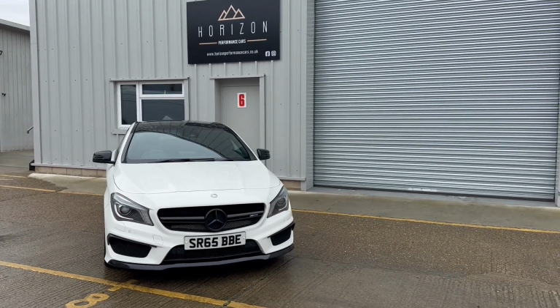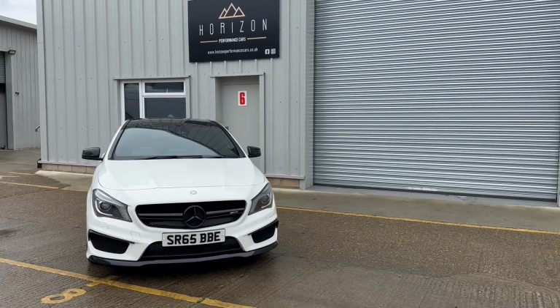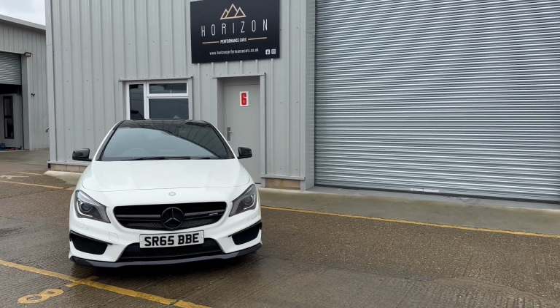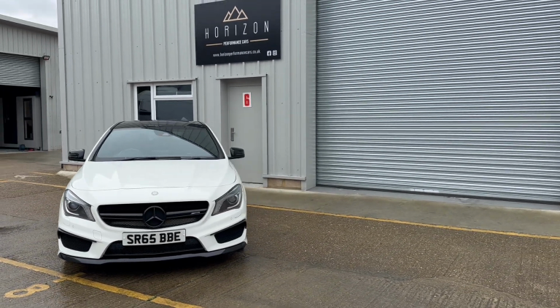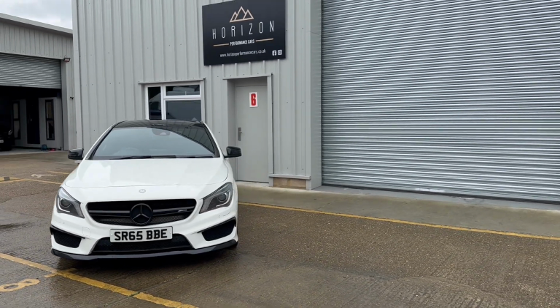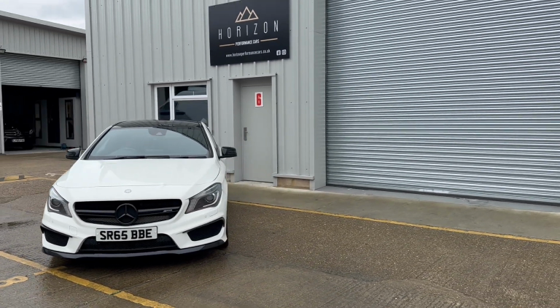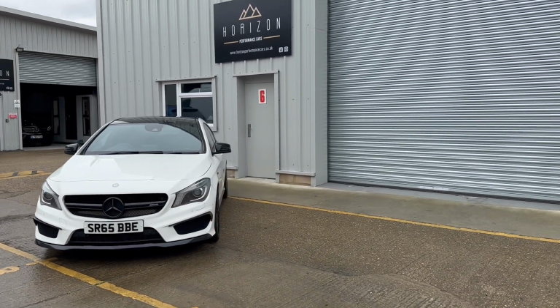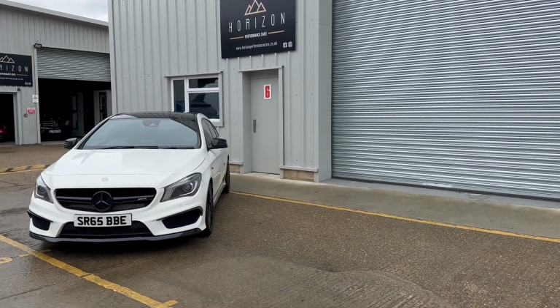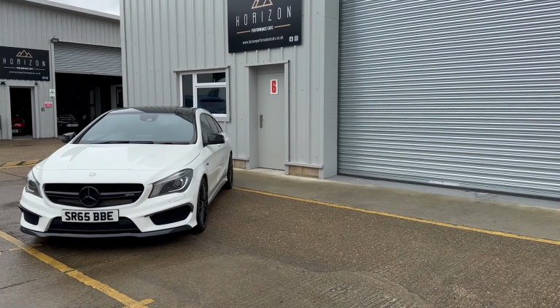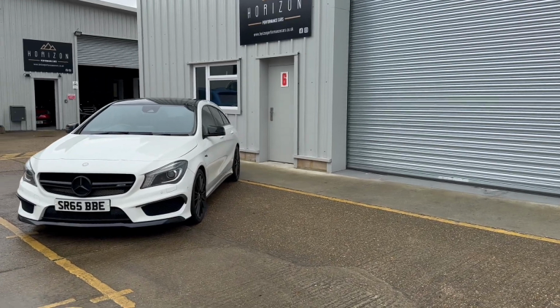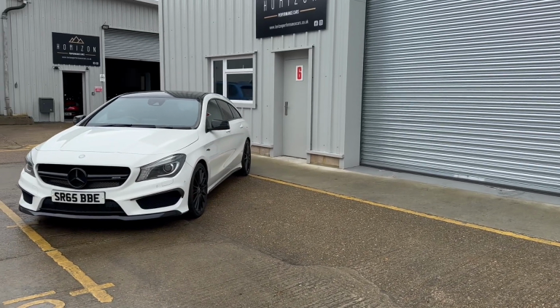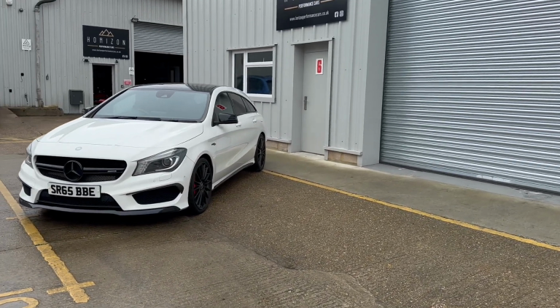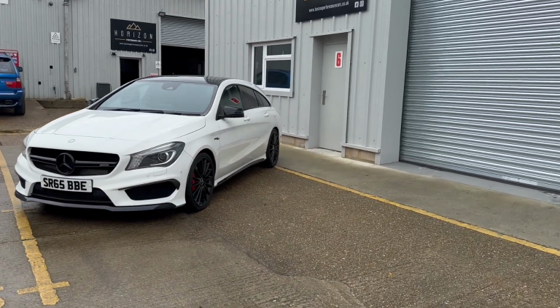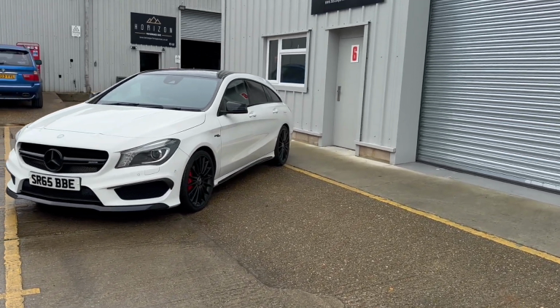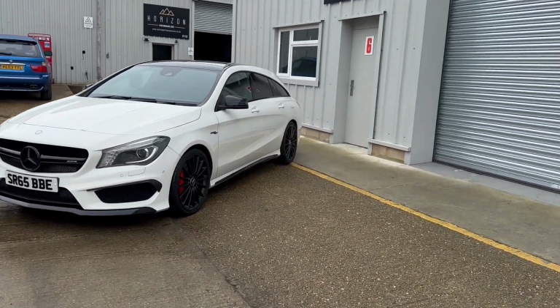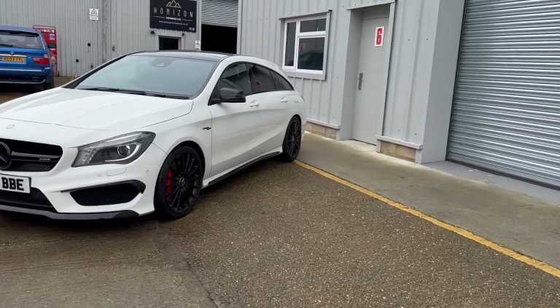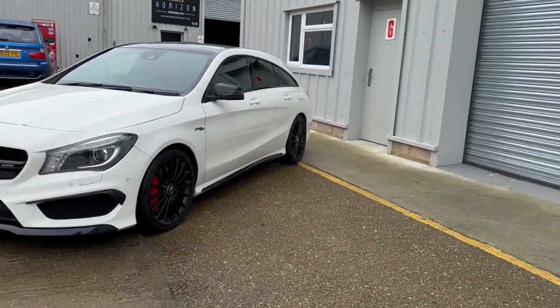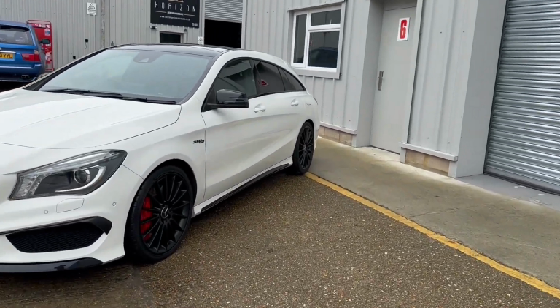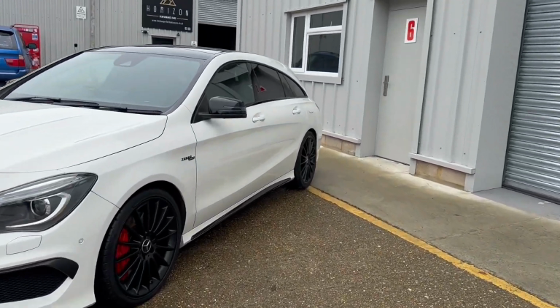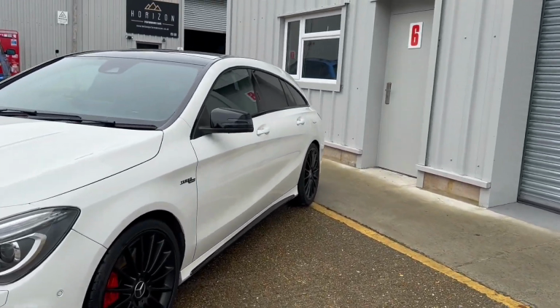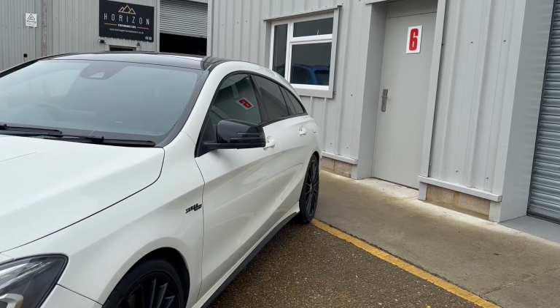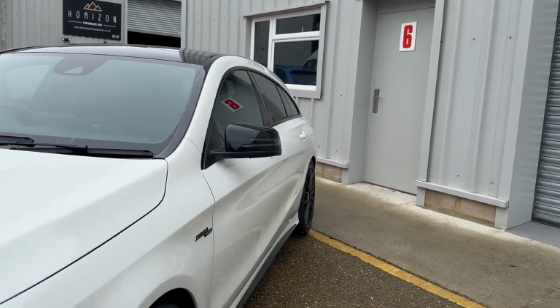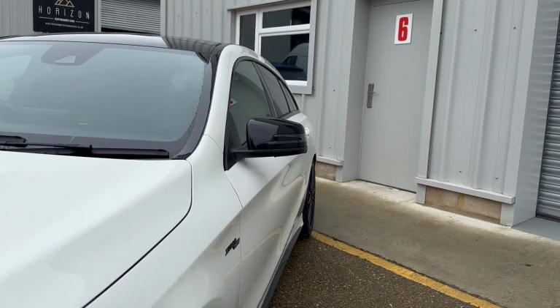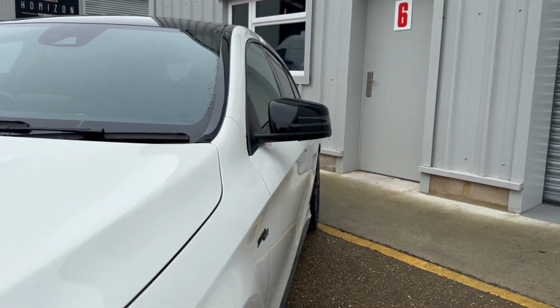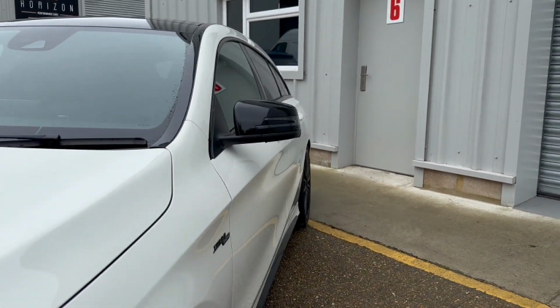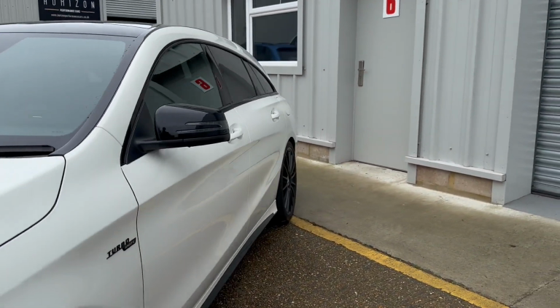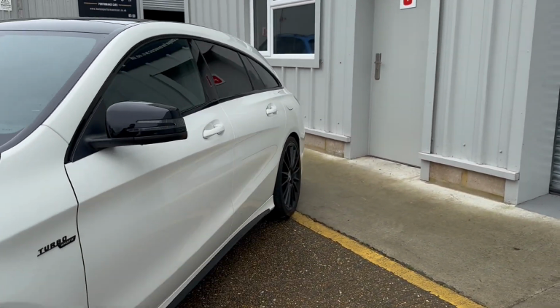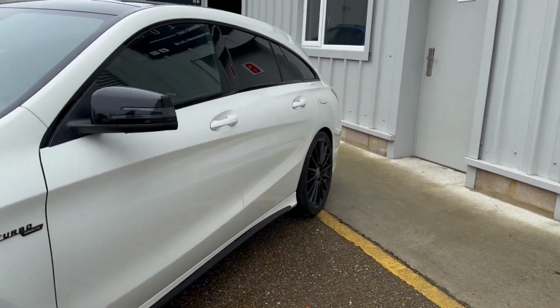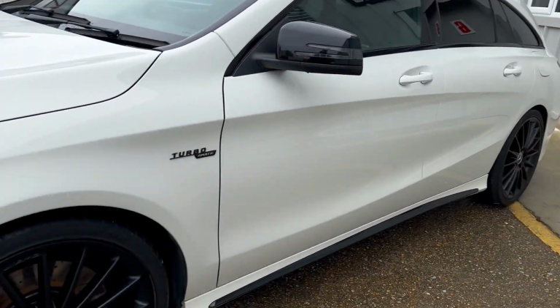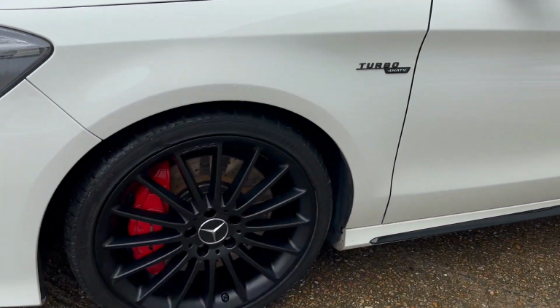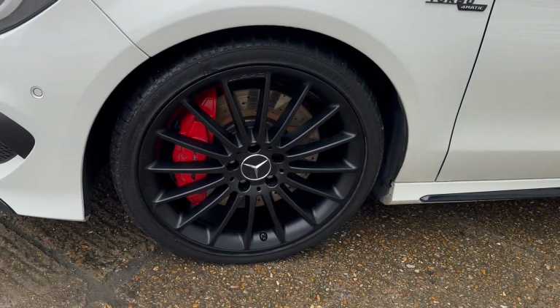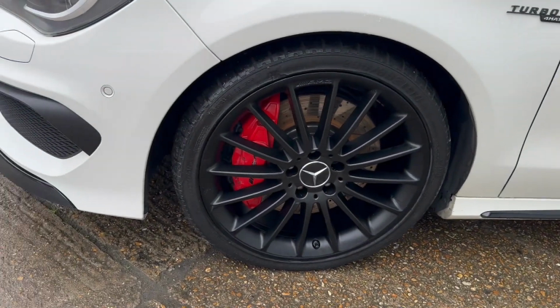The car is a 2016 on a 65 plate, has done 47,000 miles, has six service records and has just been serviced, is HPI clear, comes with a long MOT, two keys, and a three month warranty.